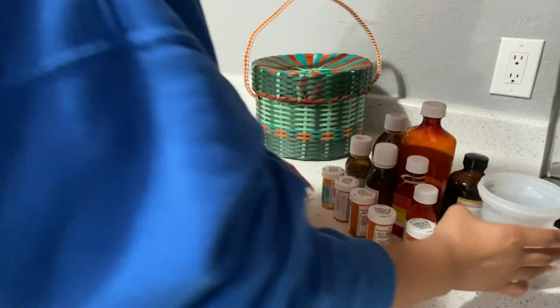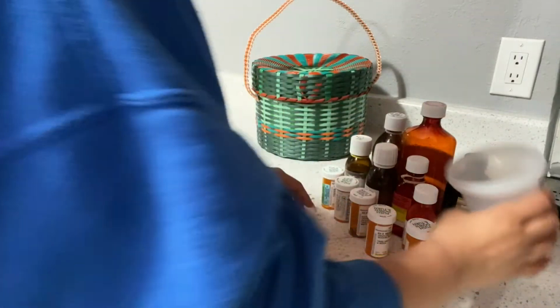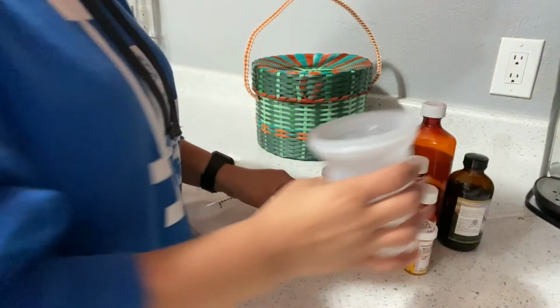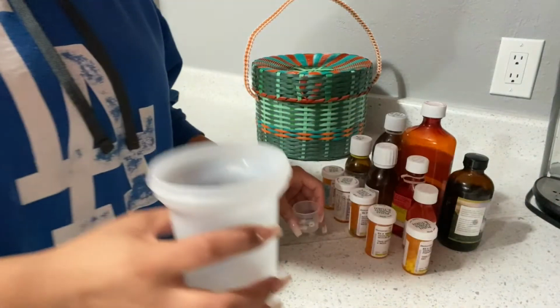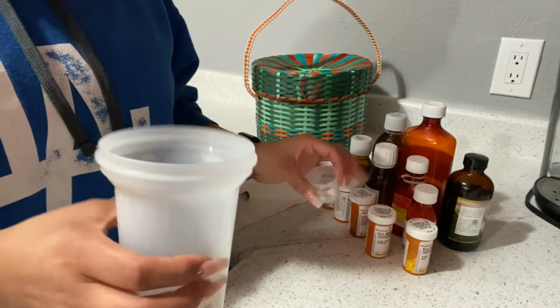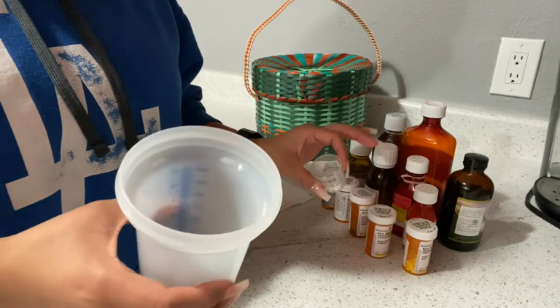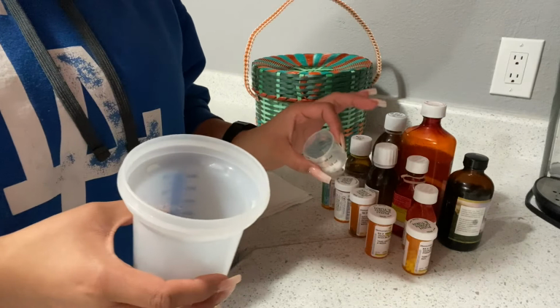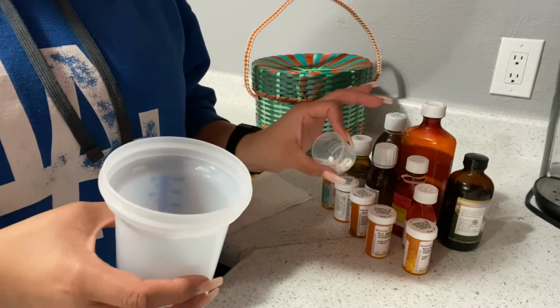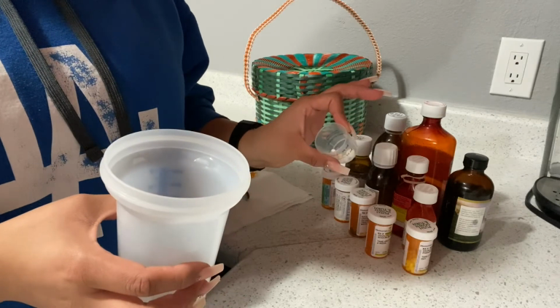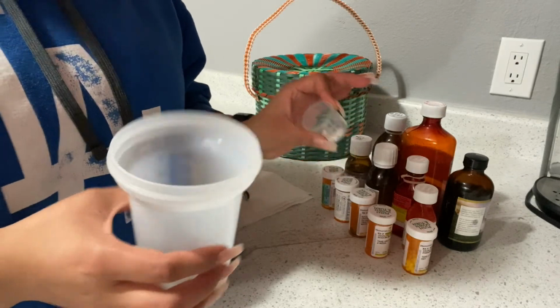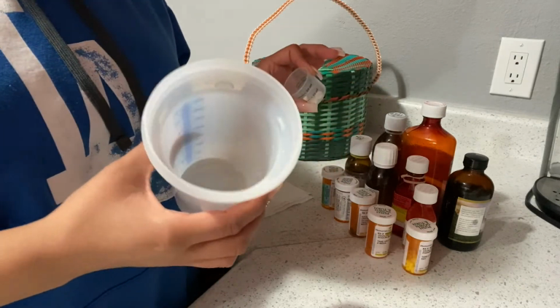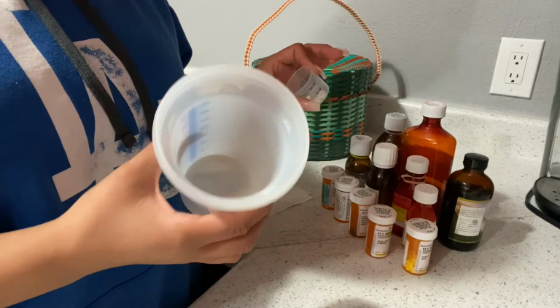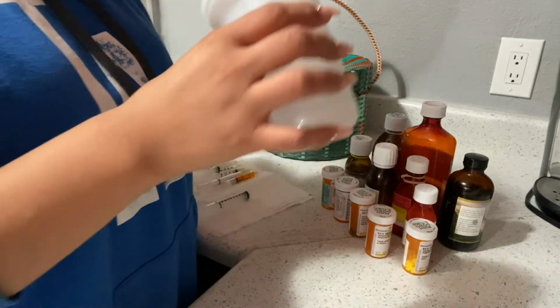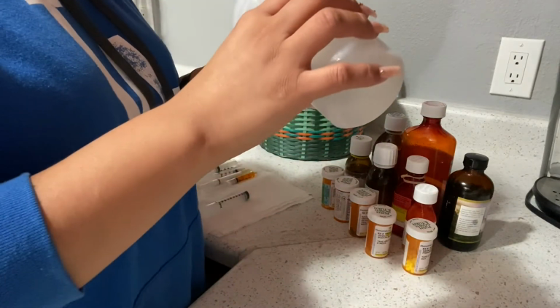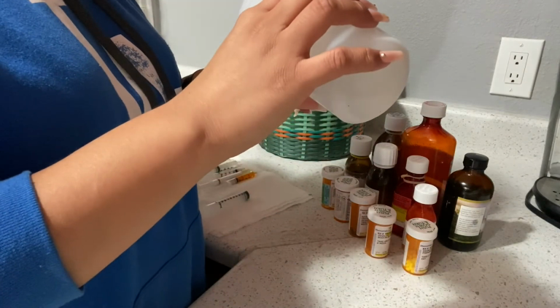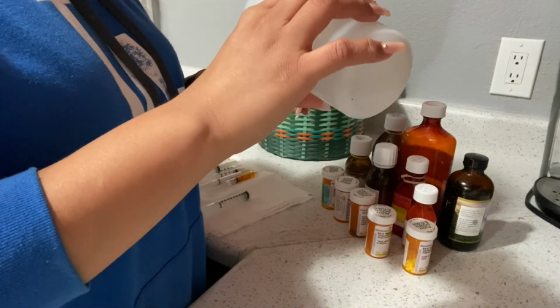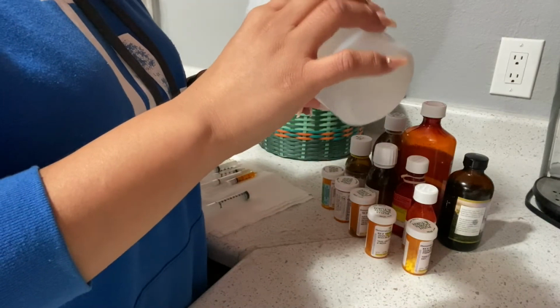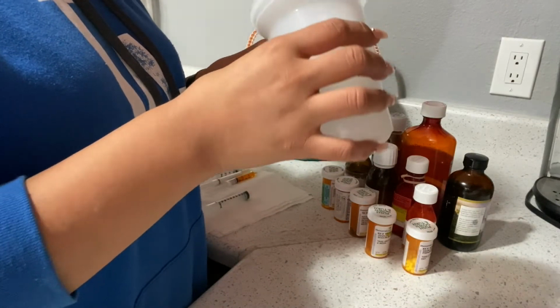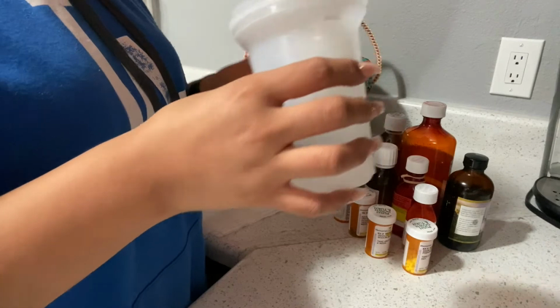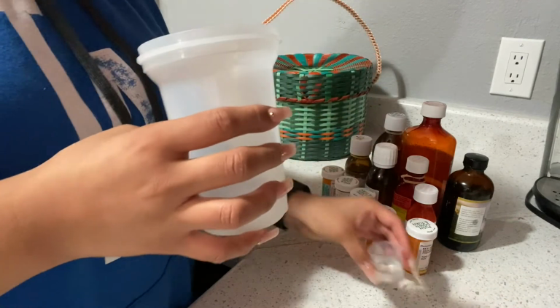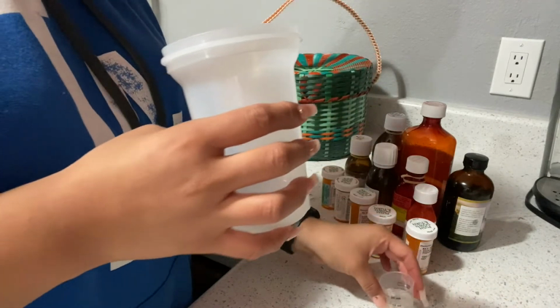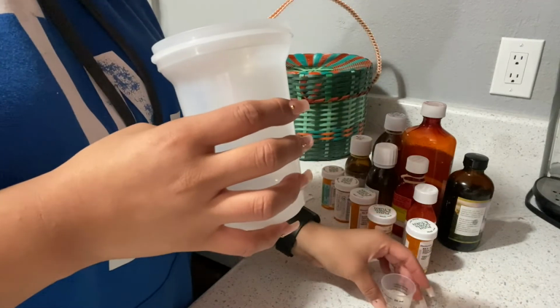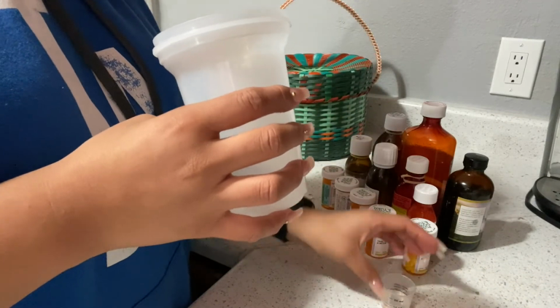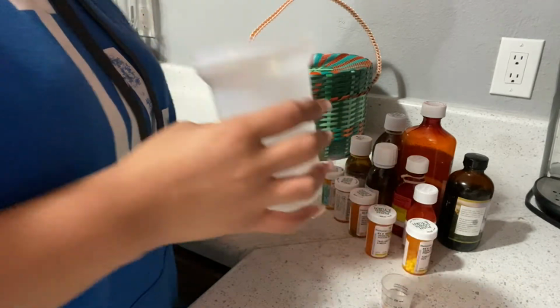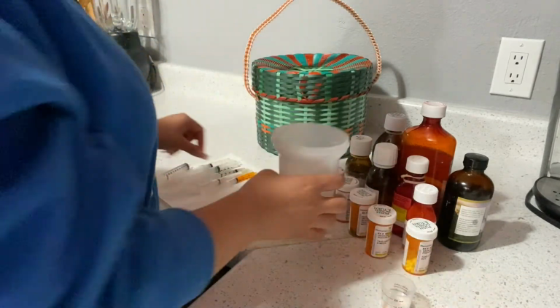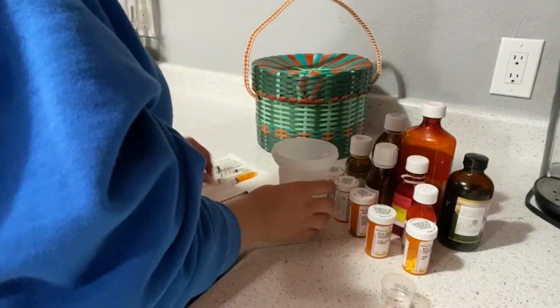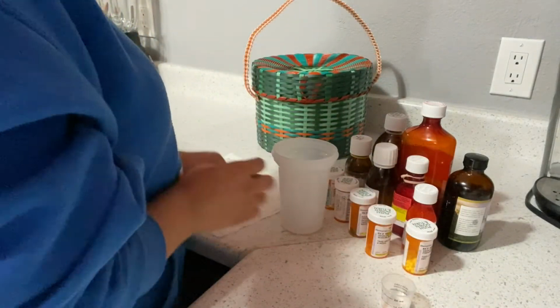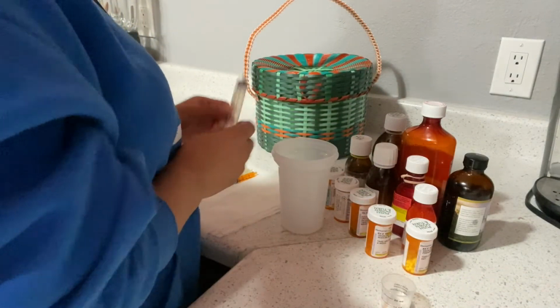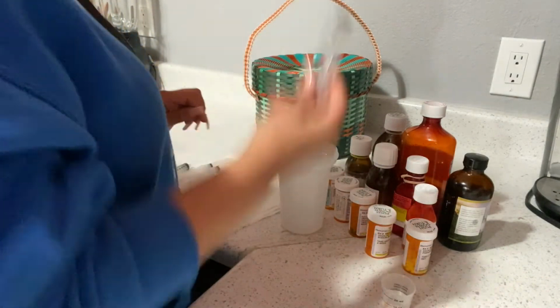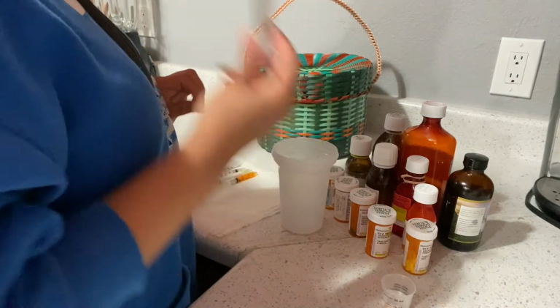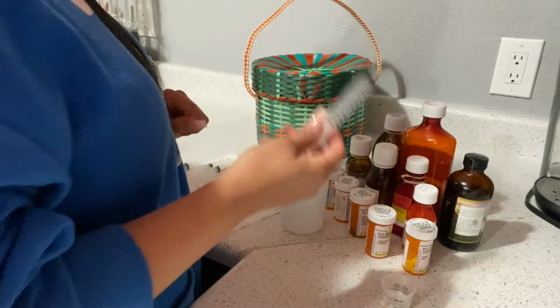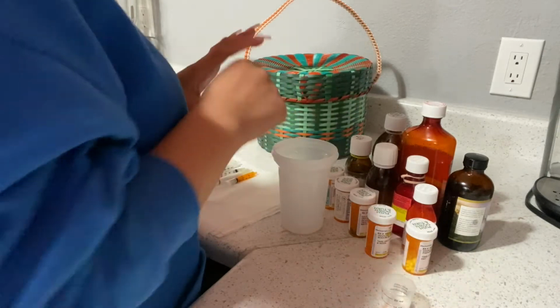I'm just going to add a little bit of water for his tablets and then let them dissolve for a little bit. Then I'm going to use a 10ml syringe and slip it all in there.